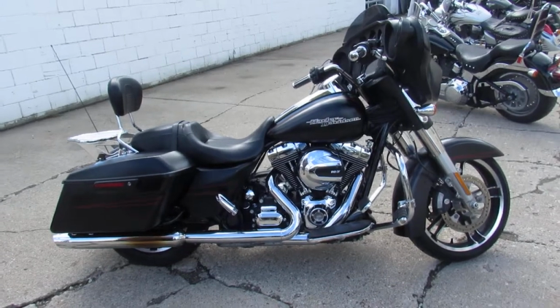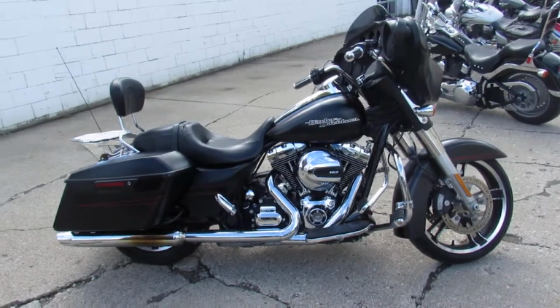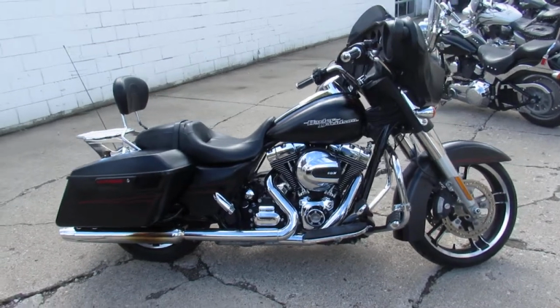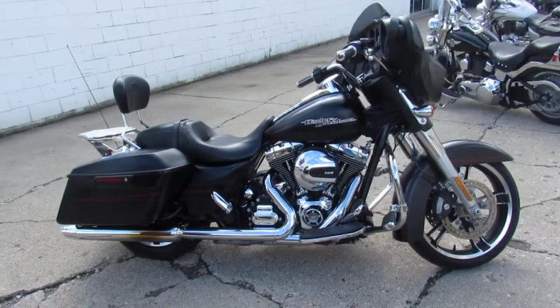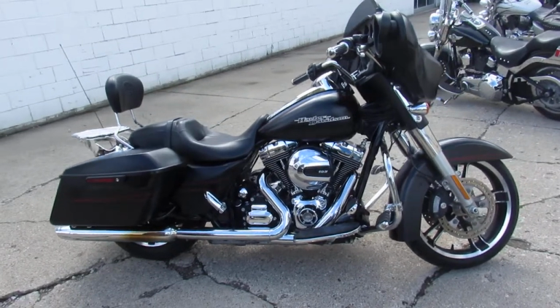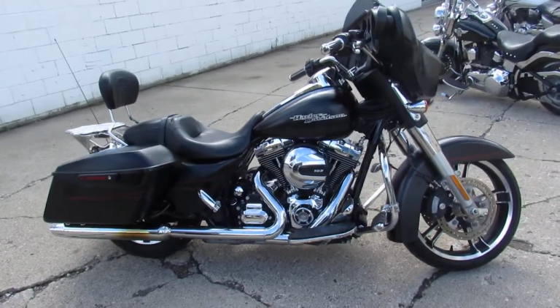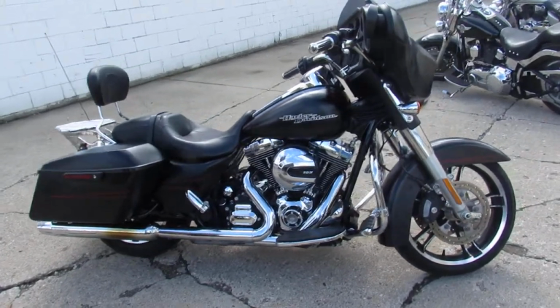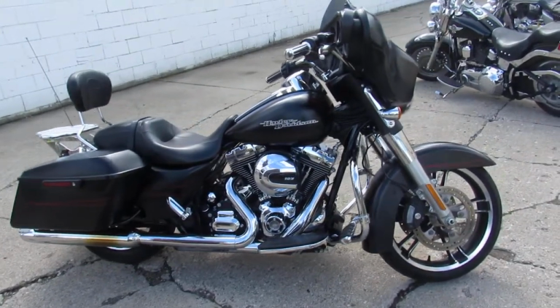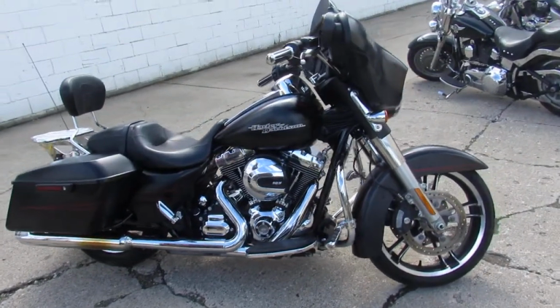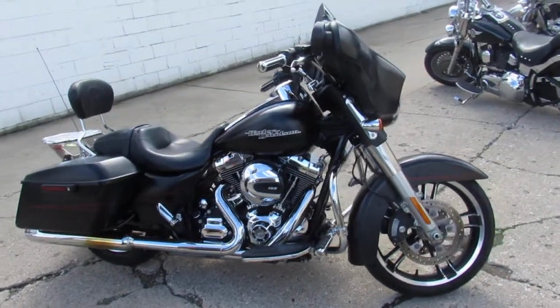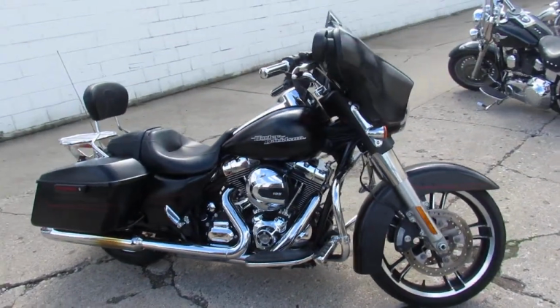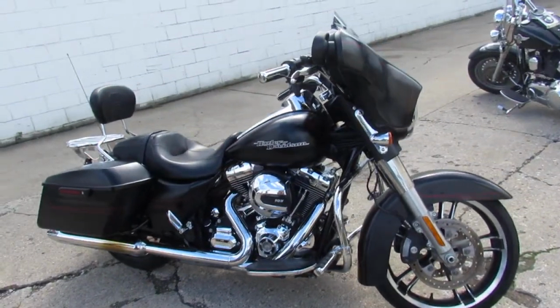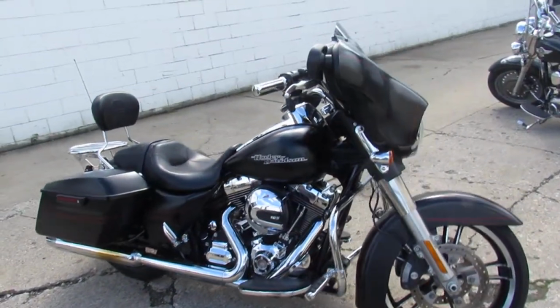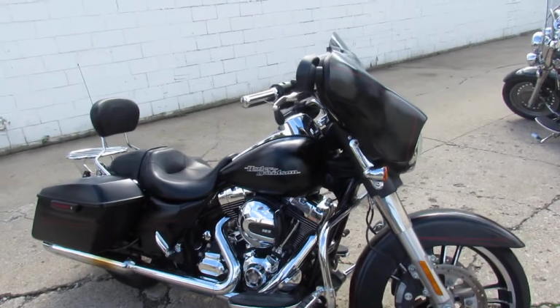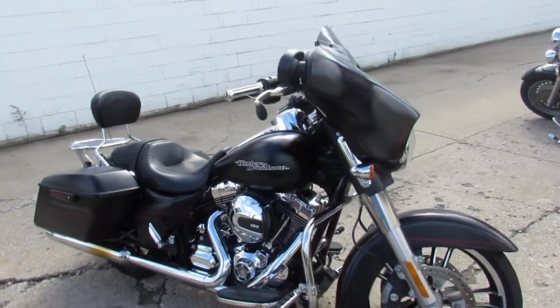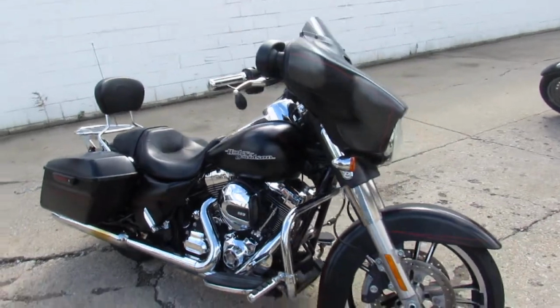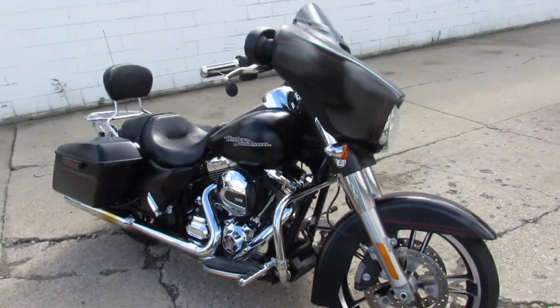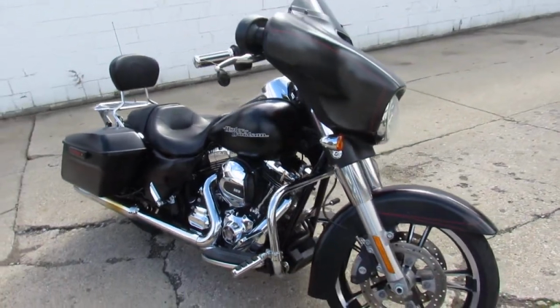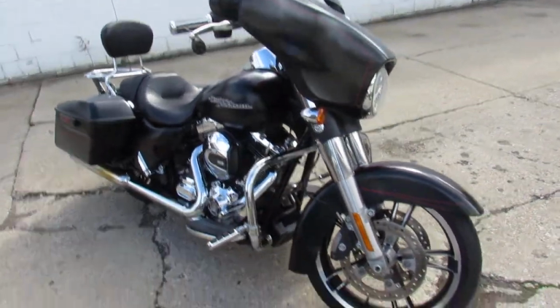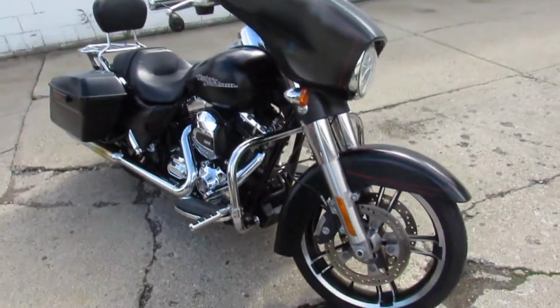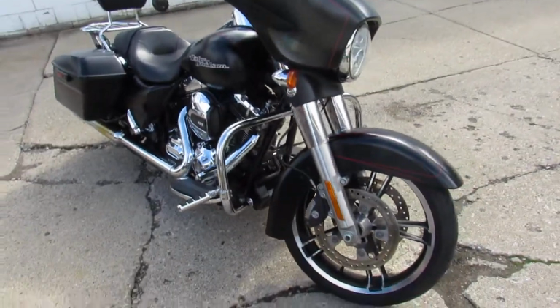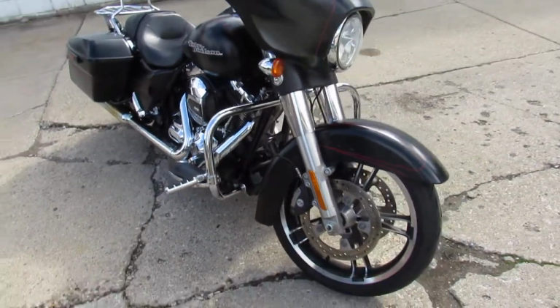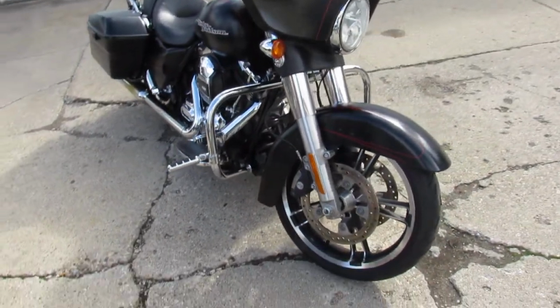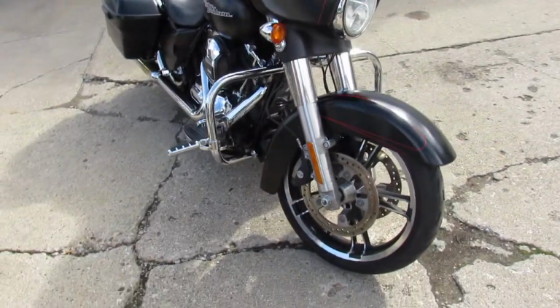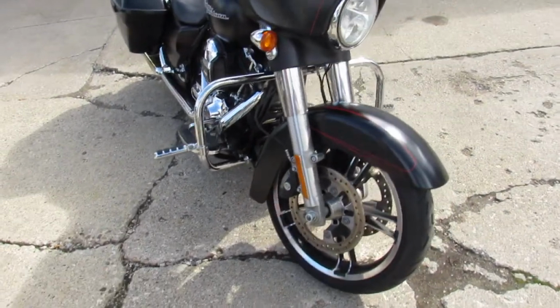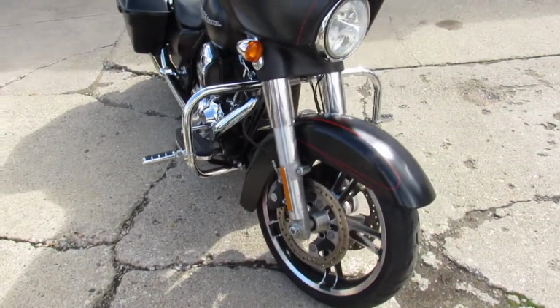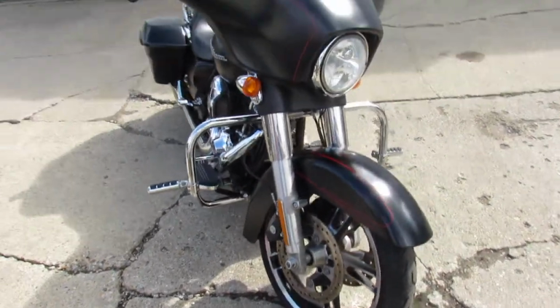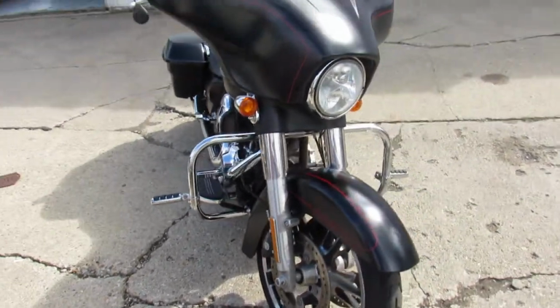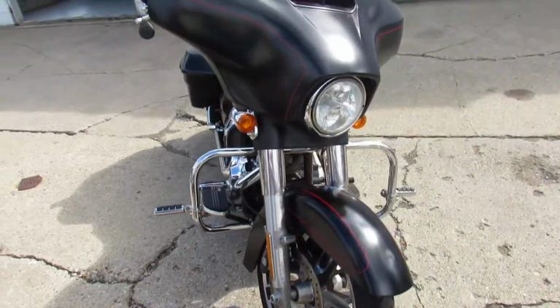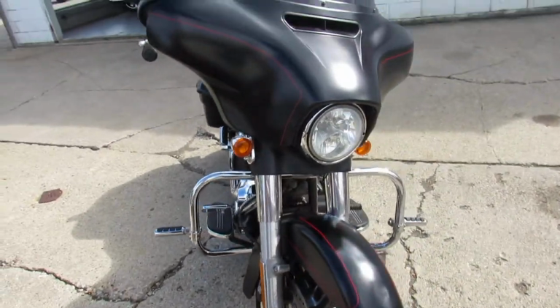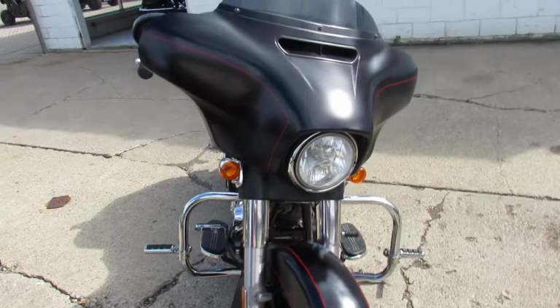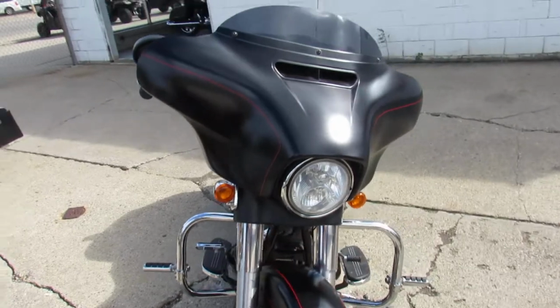Hey guys, it's Approval Power Sports here doing some videos on the used Harleys we just got in. We're bringing them in by the truckload this time of year, trying to get them up on the internet for sale as fast as we can for you.